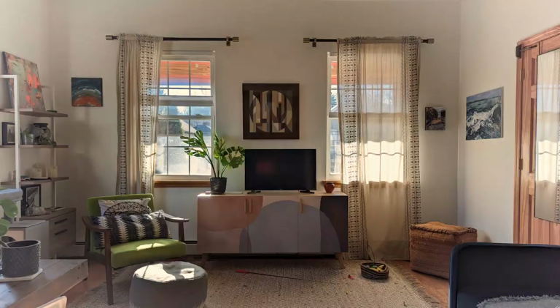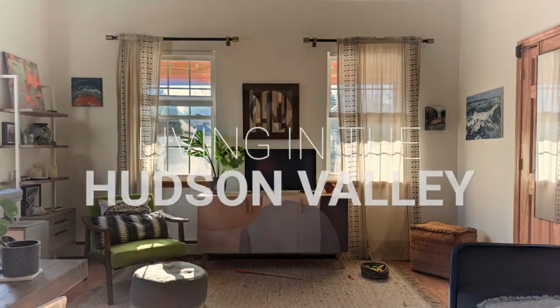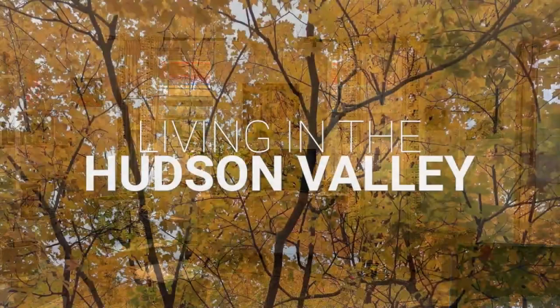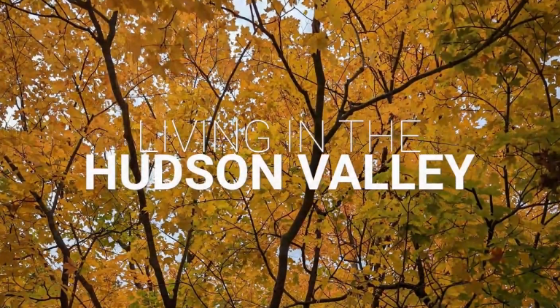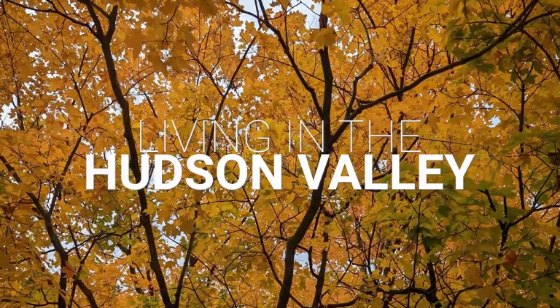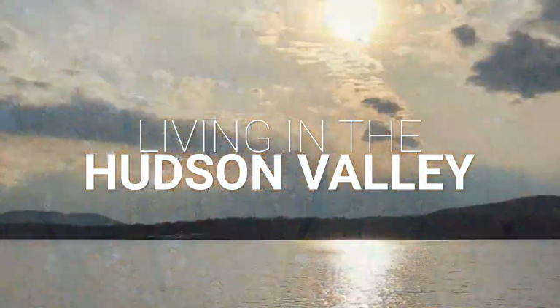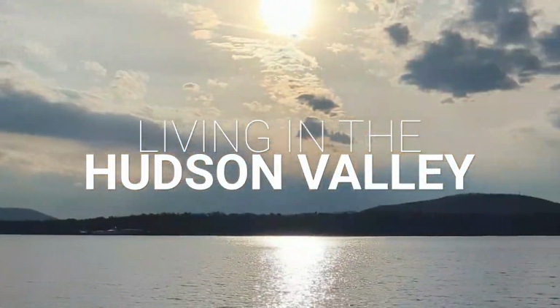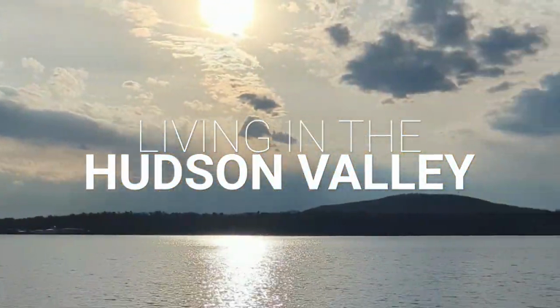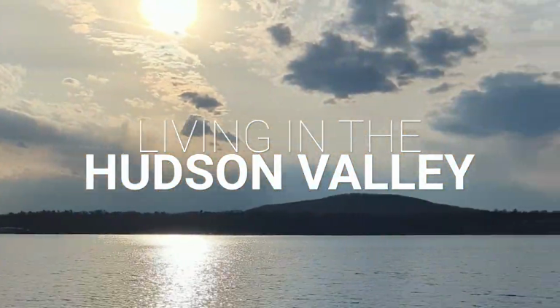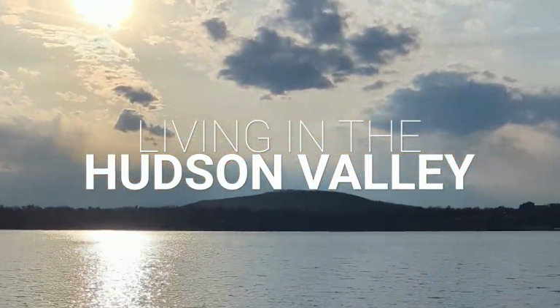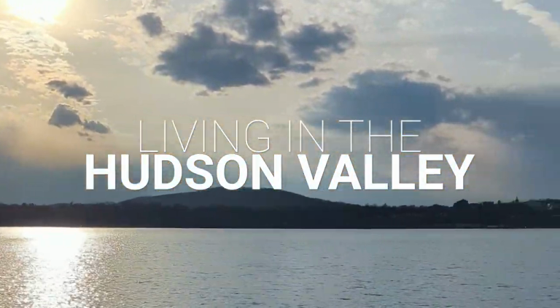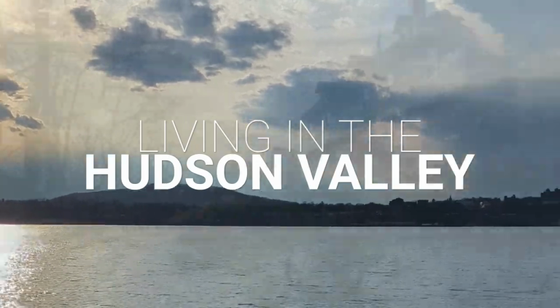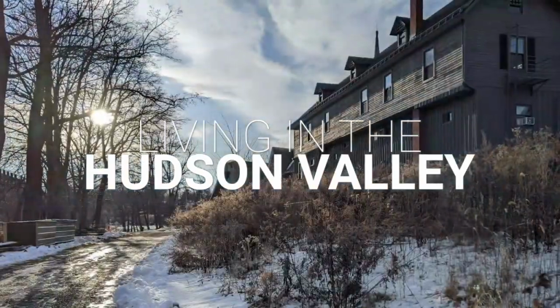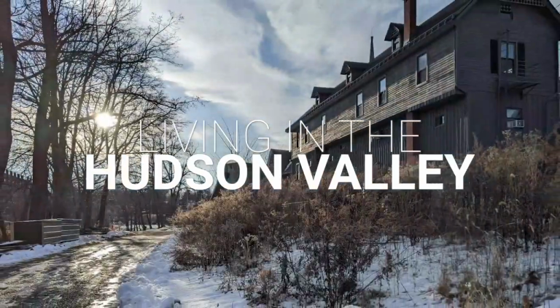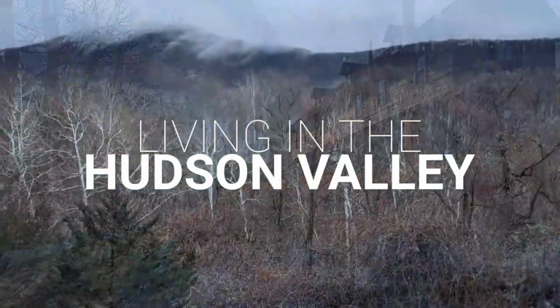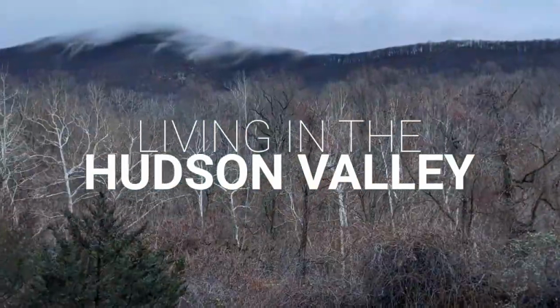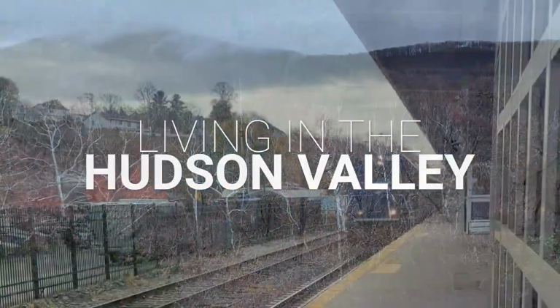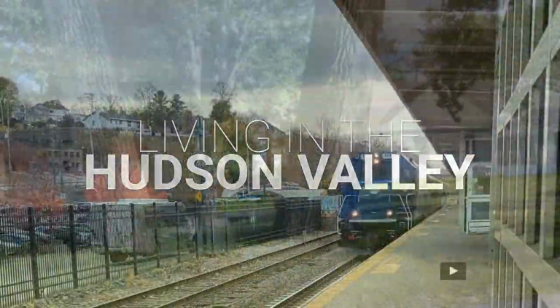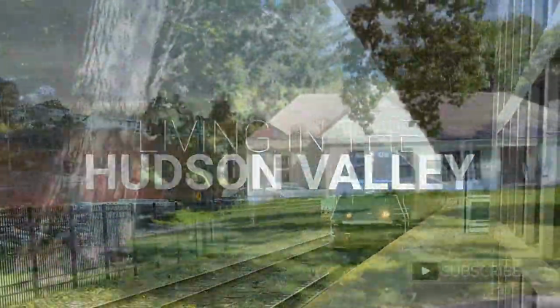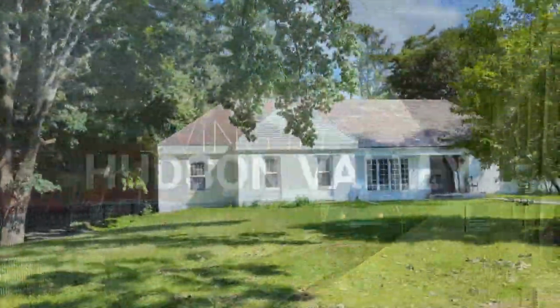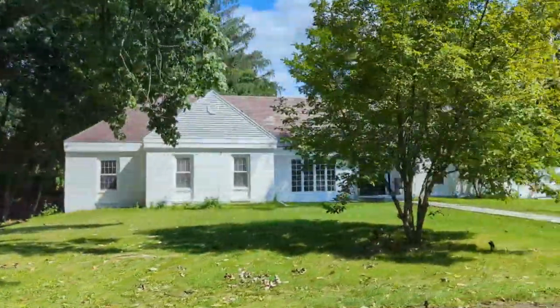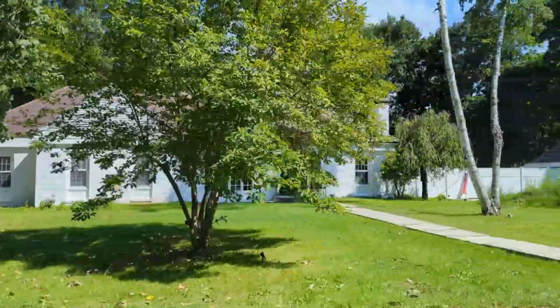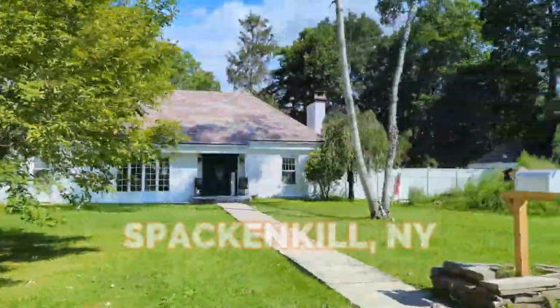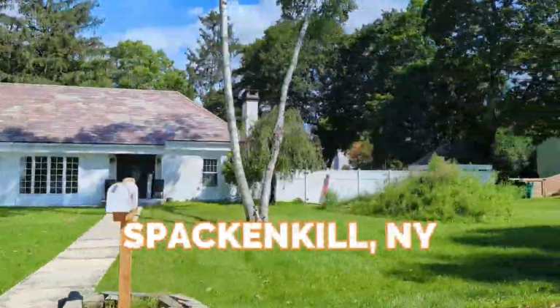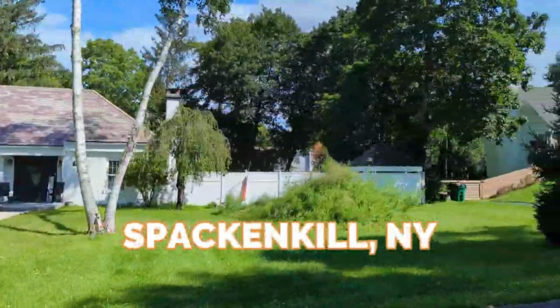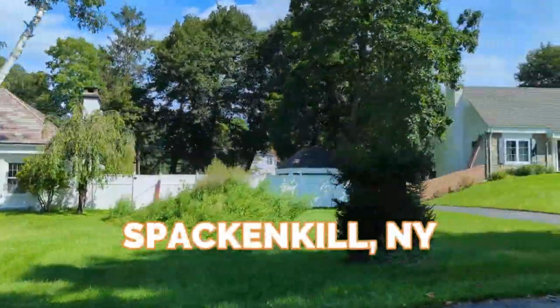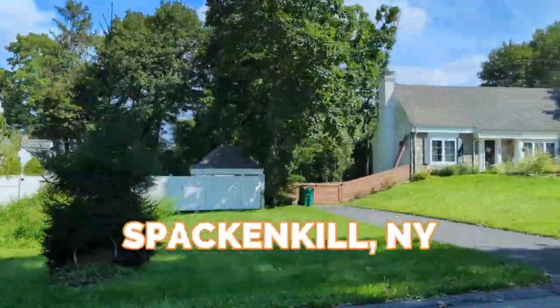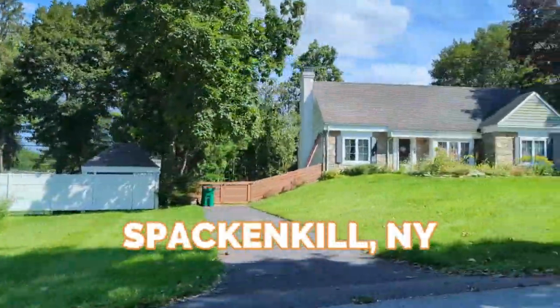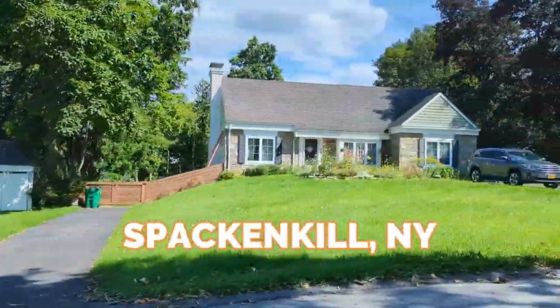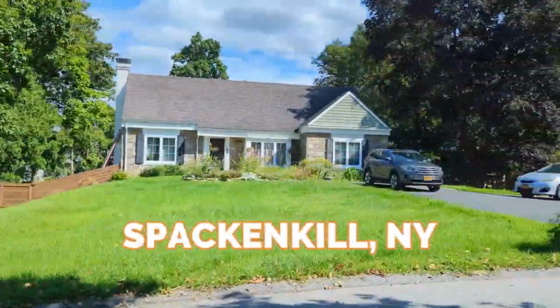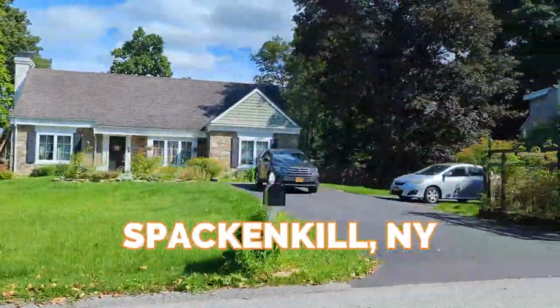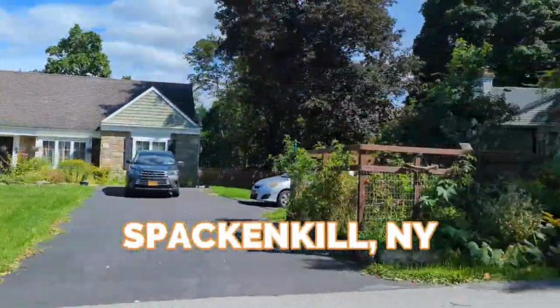Hey, are you thinking of moving to the Hudson Valley but you're not sure which town is right for you? Maybe you want to live somewhere that has a little higher population density than some of the Hudson Valley towns that you've been to, but you're not really sure which one to go to.